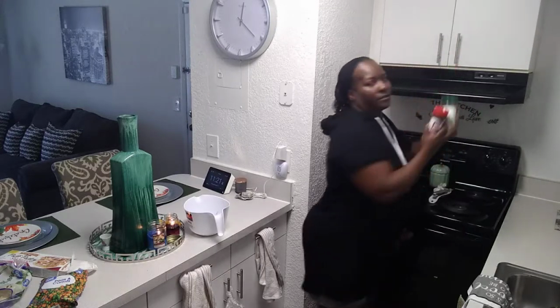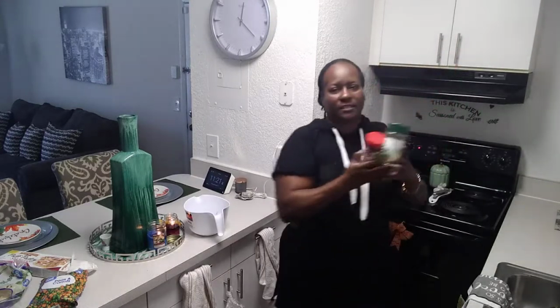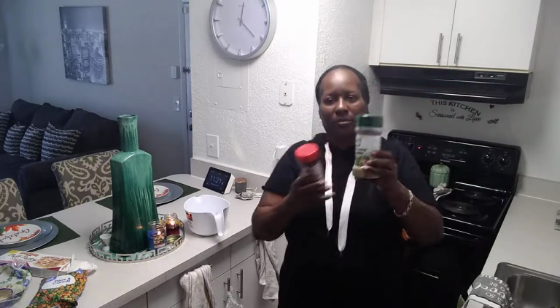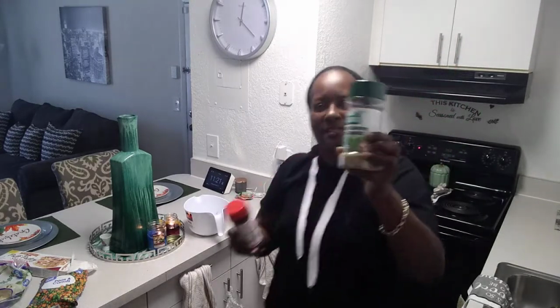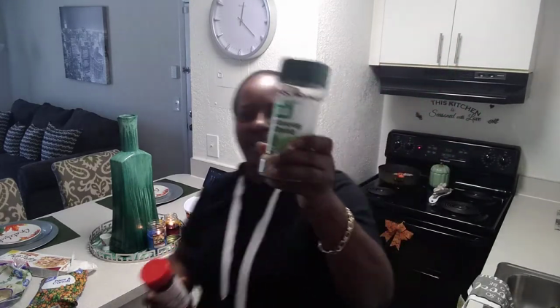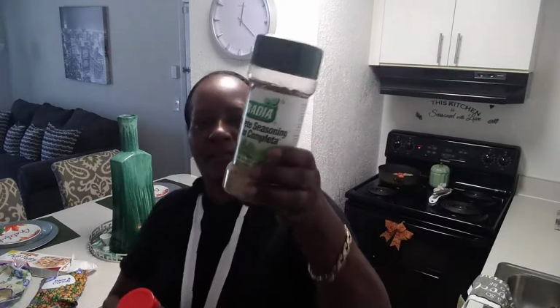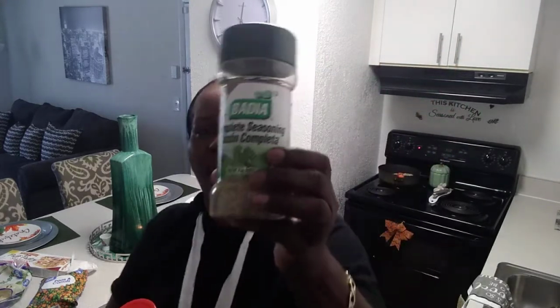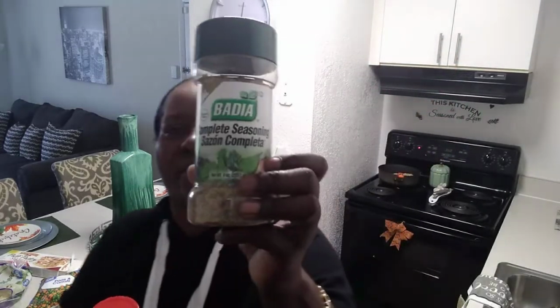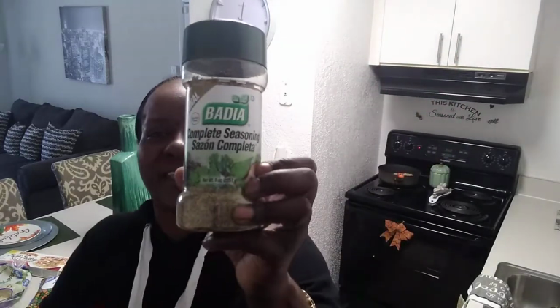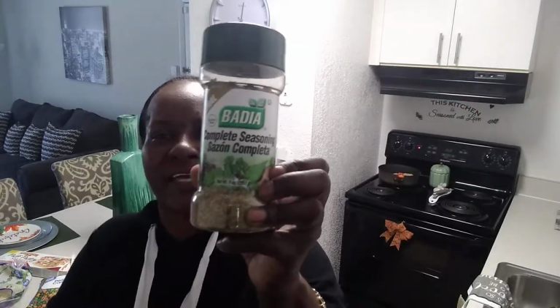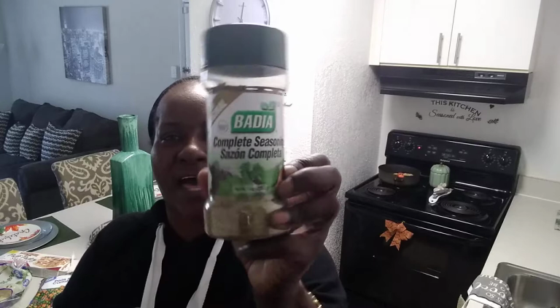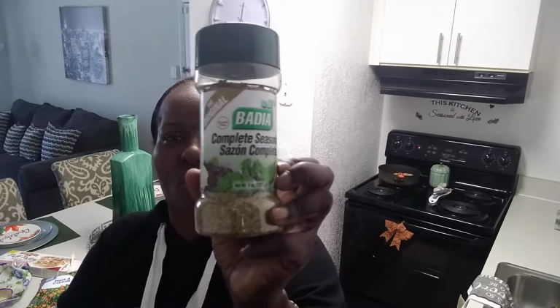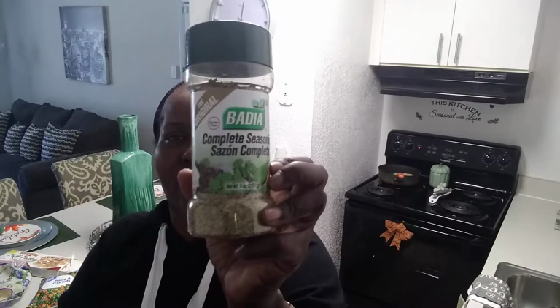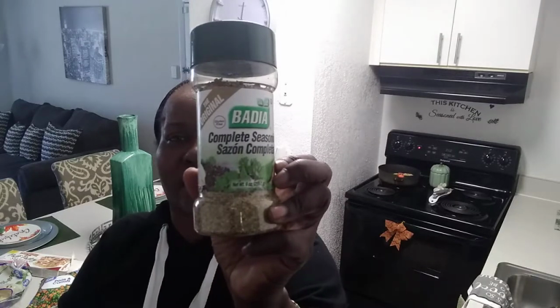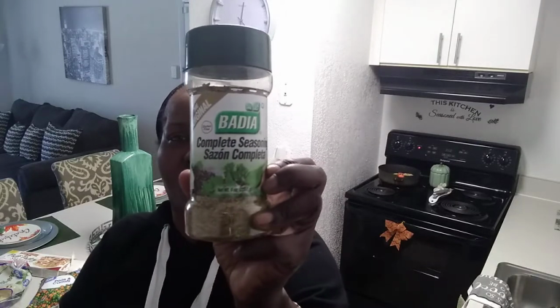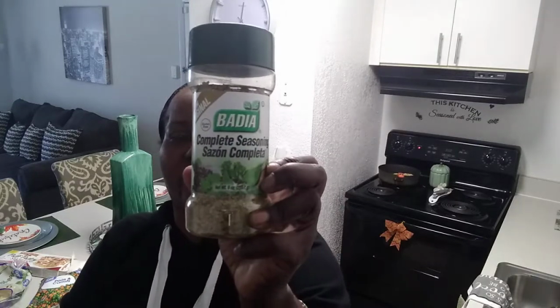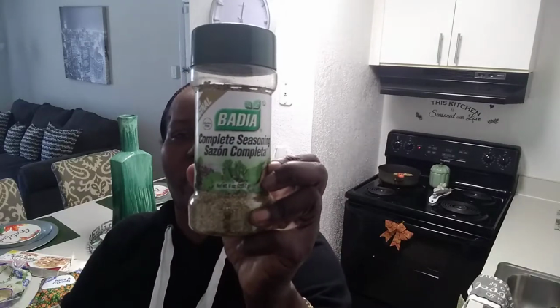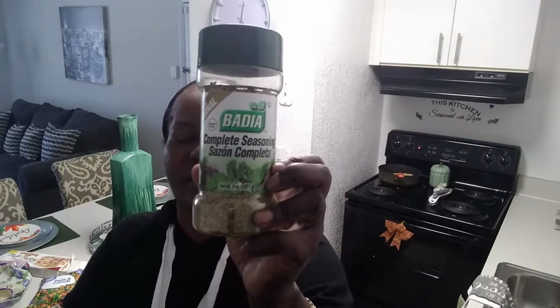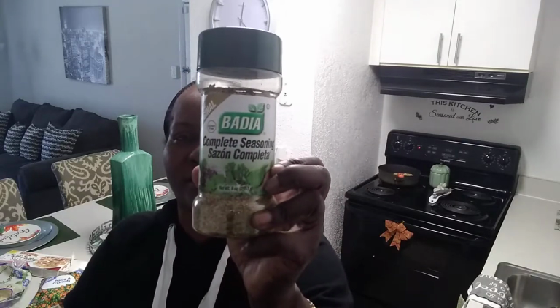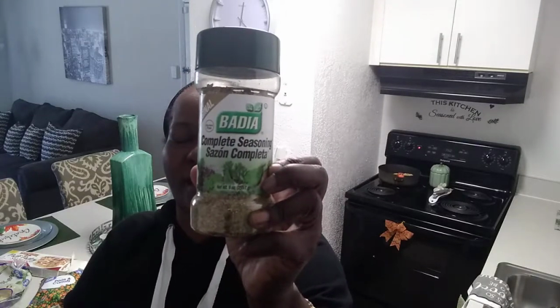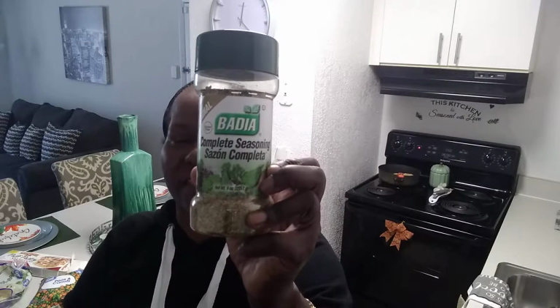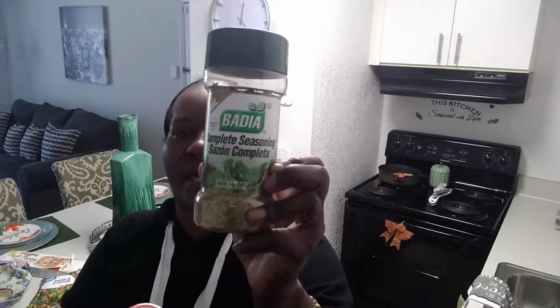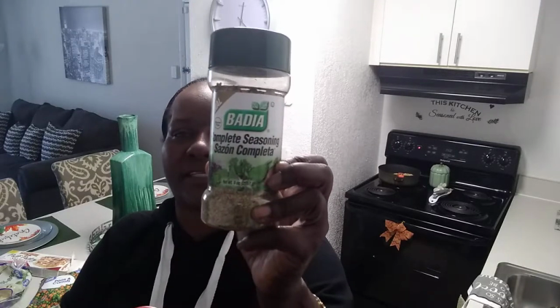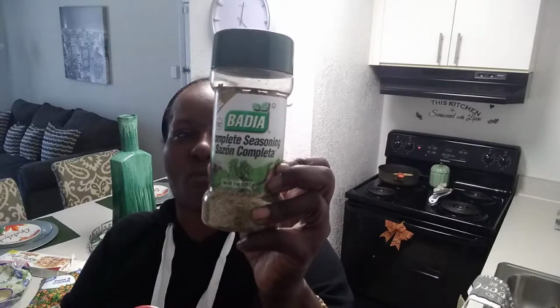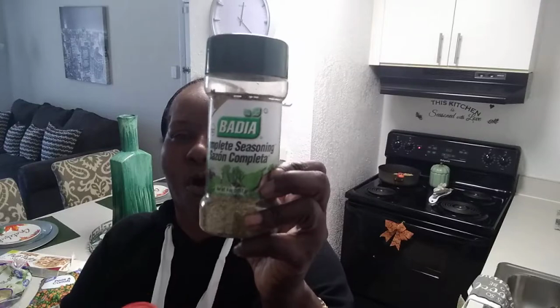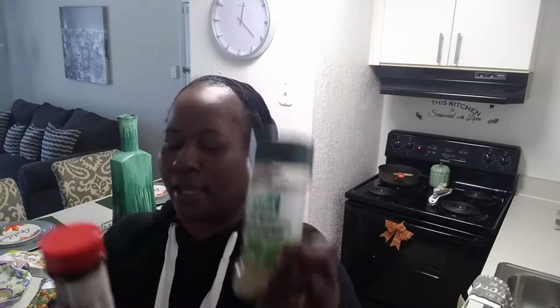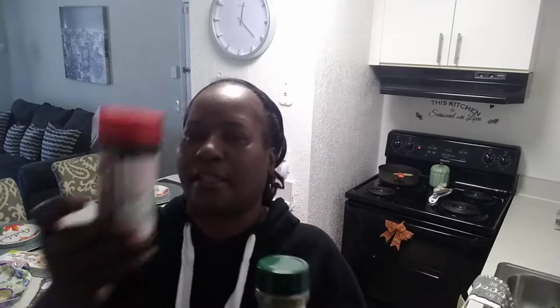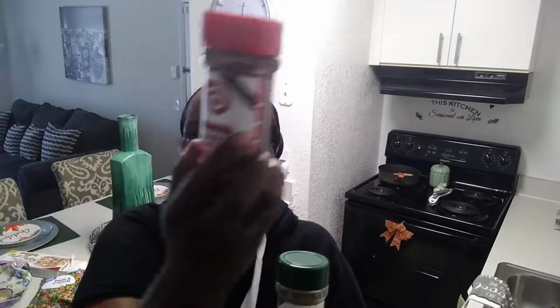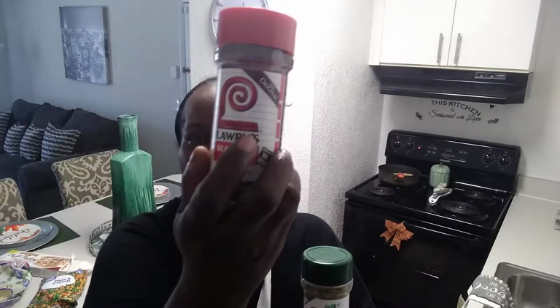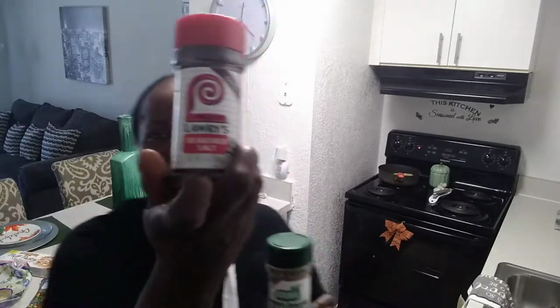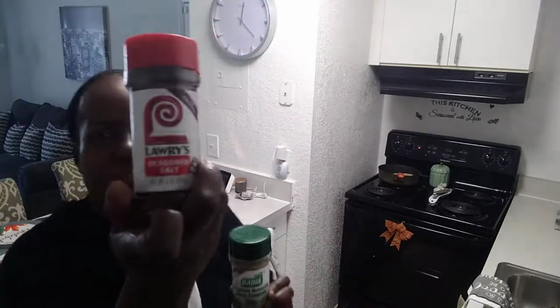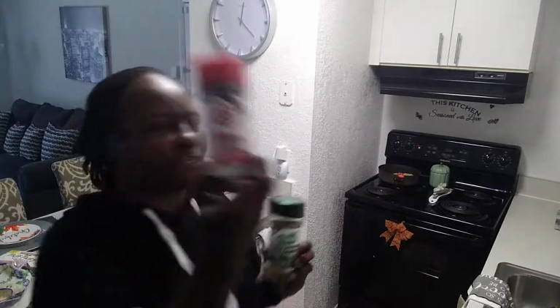This is the complete seasoning — it makes it taste more hearty. I'm not going to say meat, but it makes it taste more hearty. And then the seasoning salt, of course — you season it.